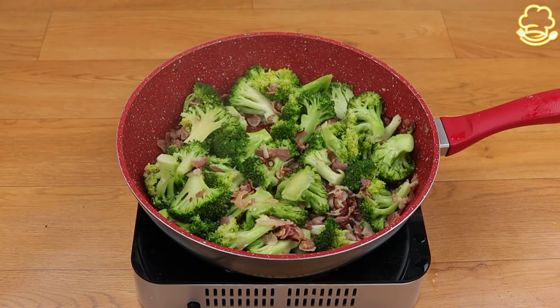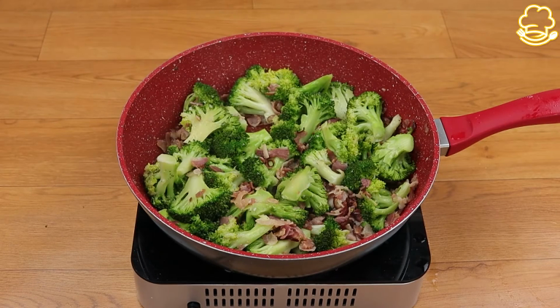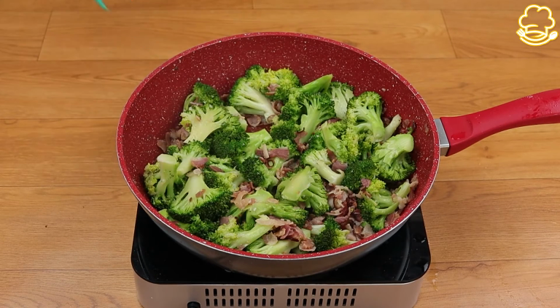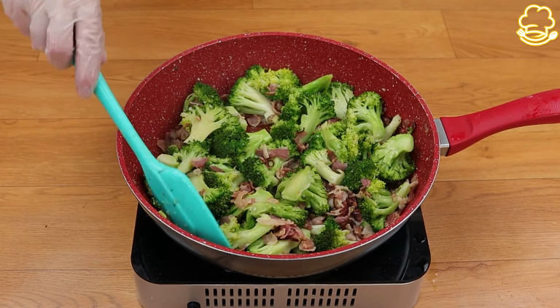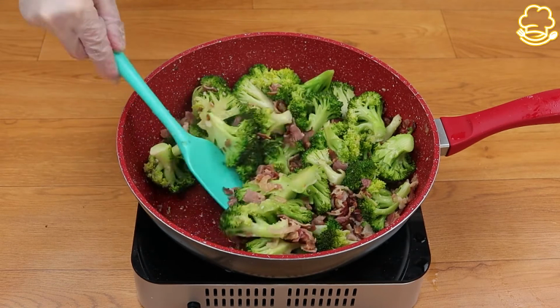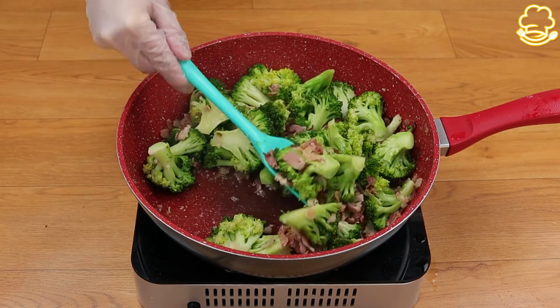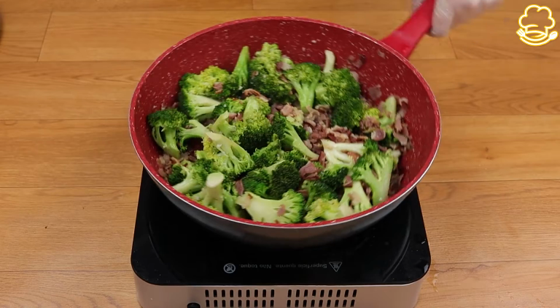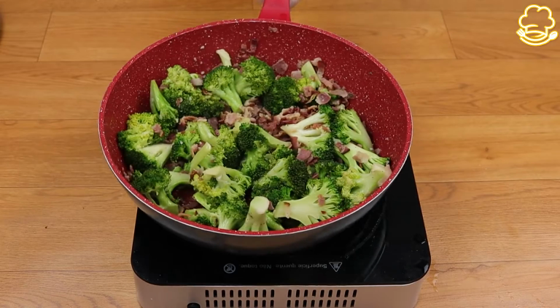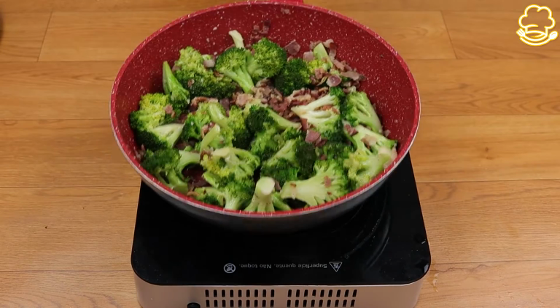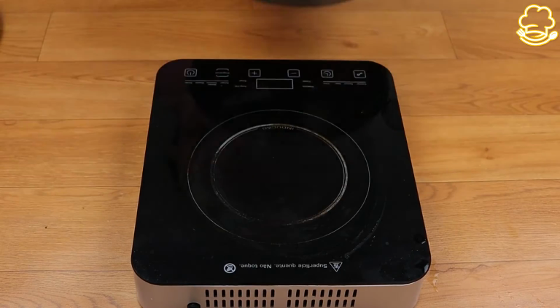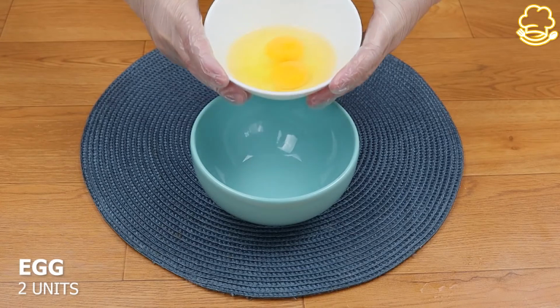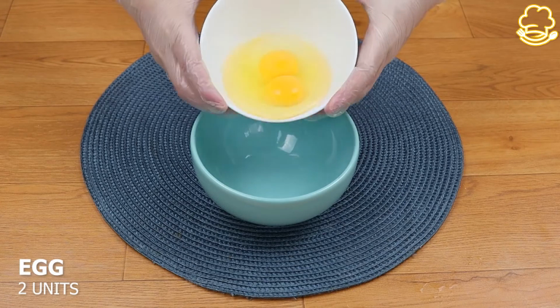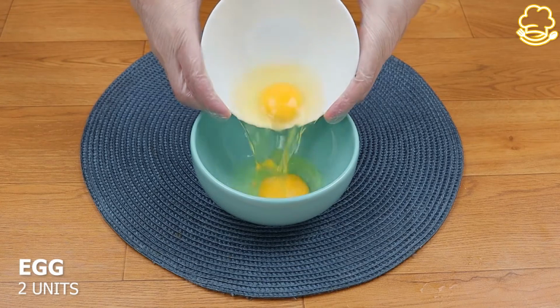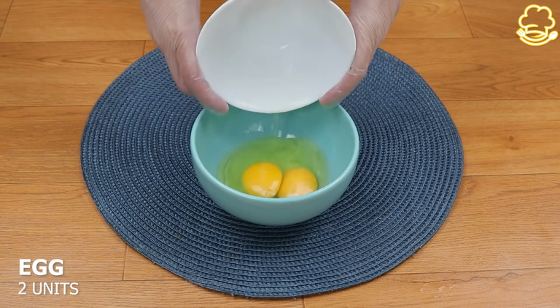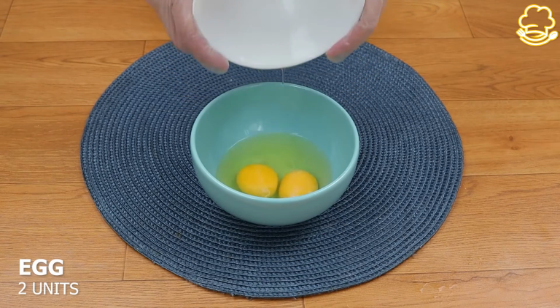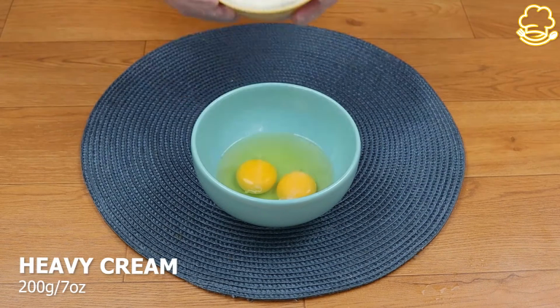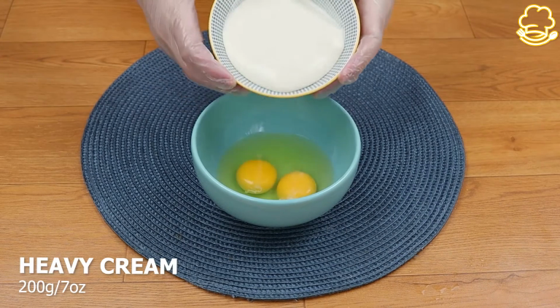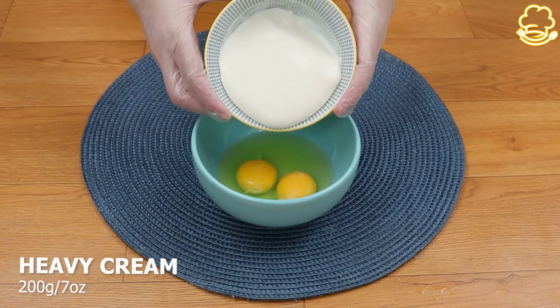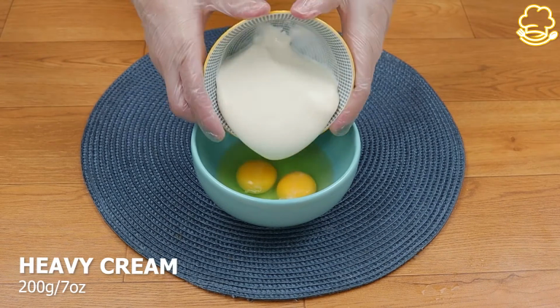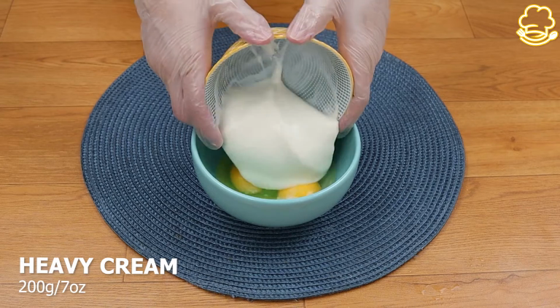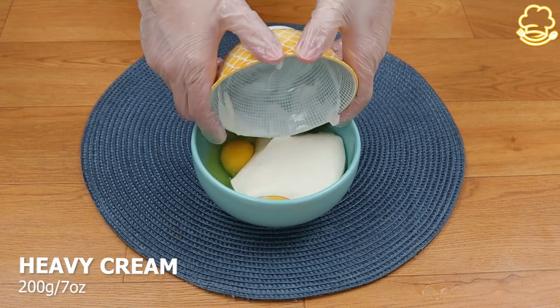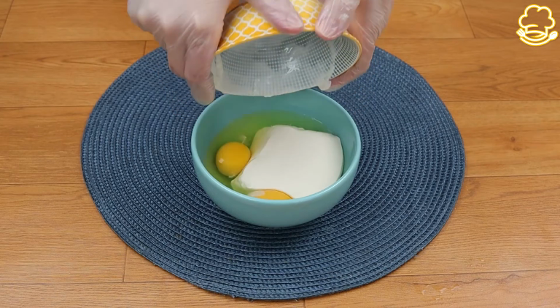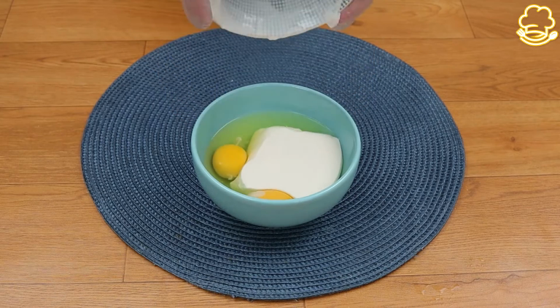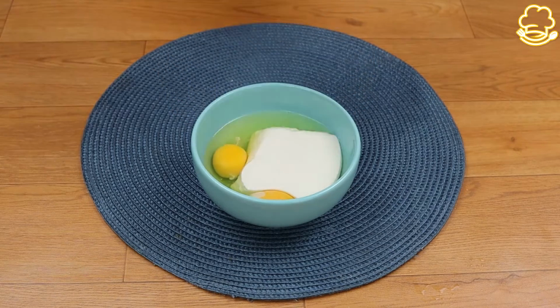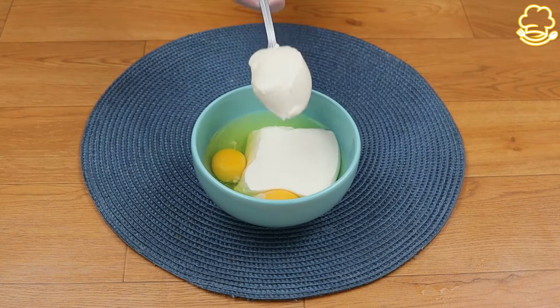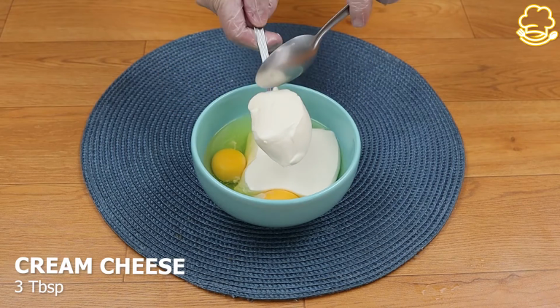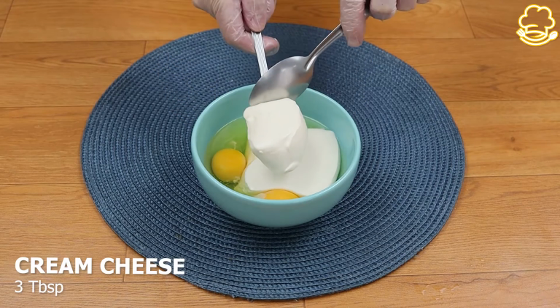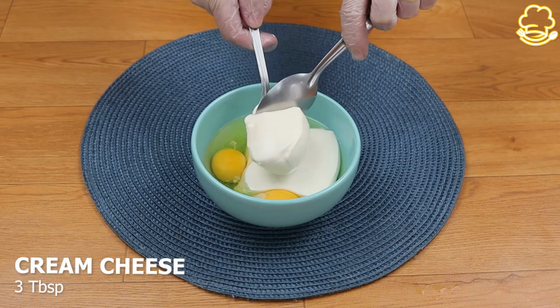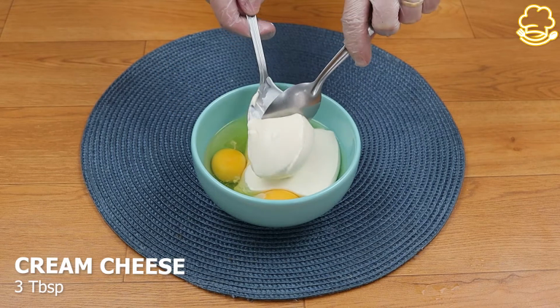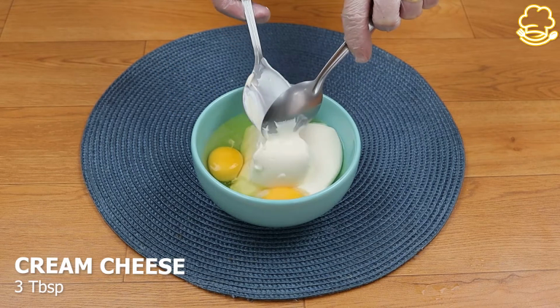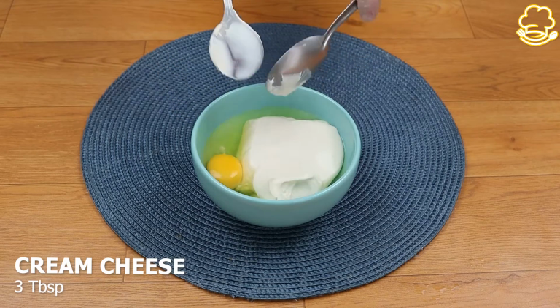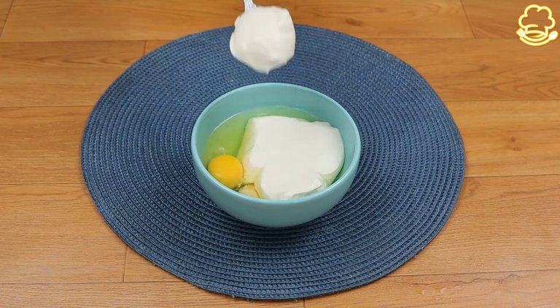Let's cover it and let it cook for 10 minutes. After this time I'm gonna put it away to use it later. Now in a bowl I'm gonna put two eggs, seven ounces of heavy cream, and three tablespoons of cream cheese.